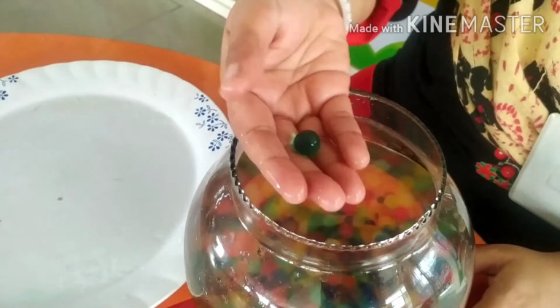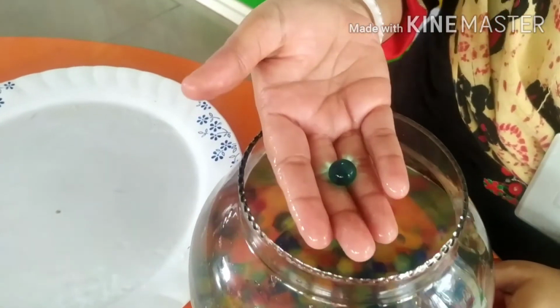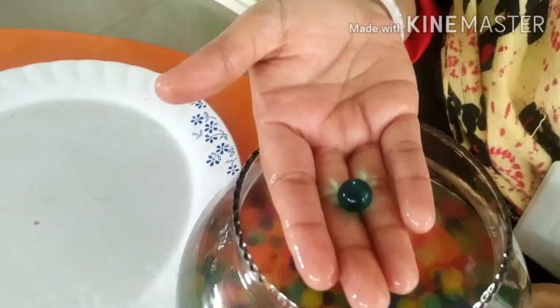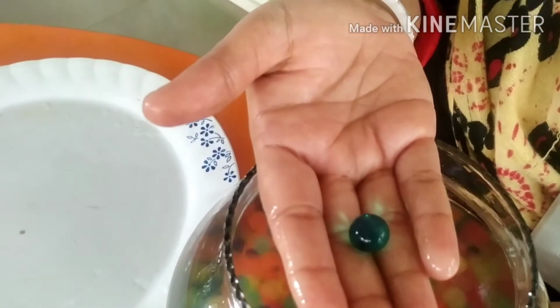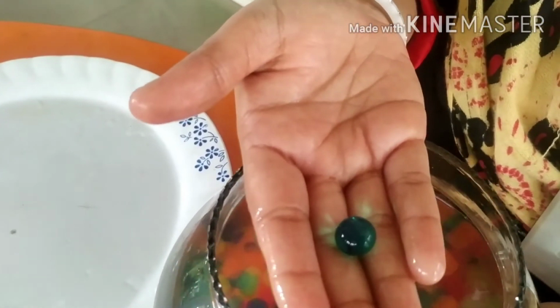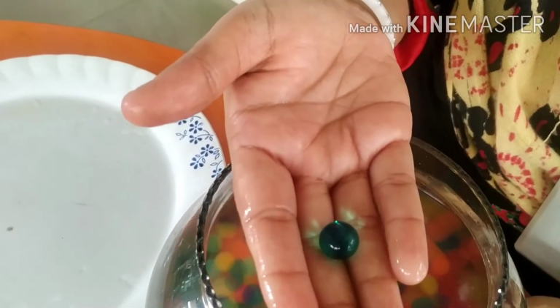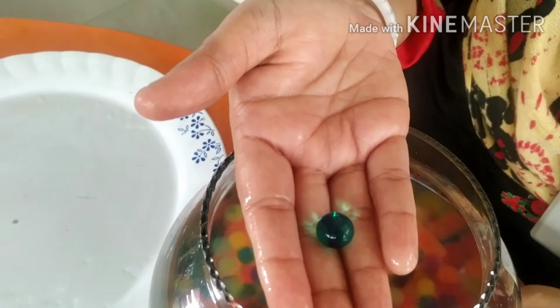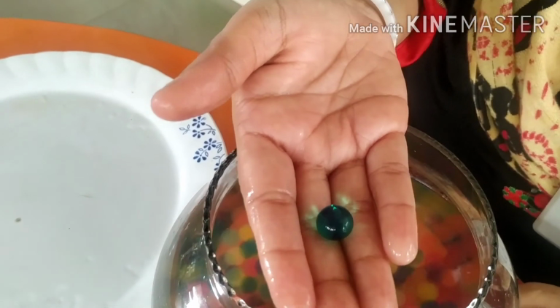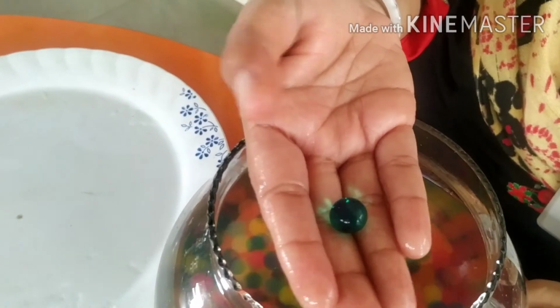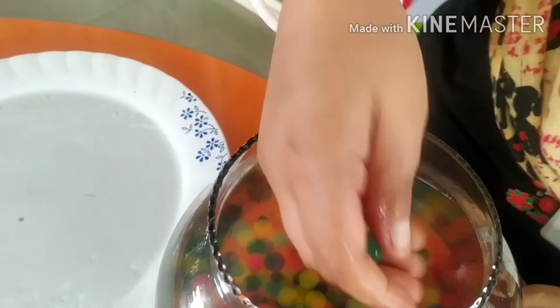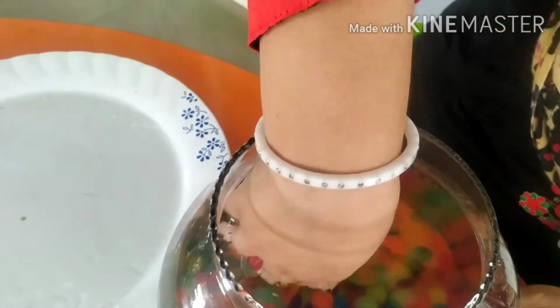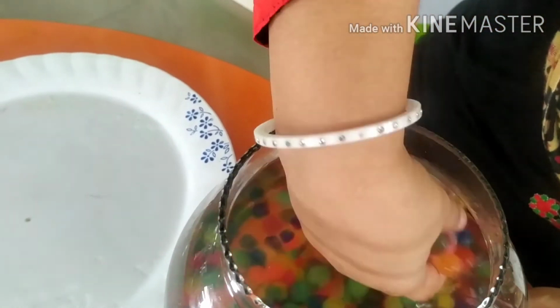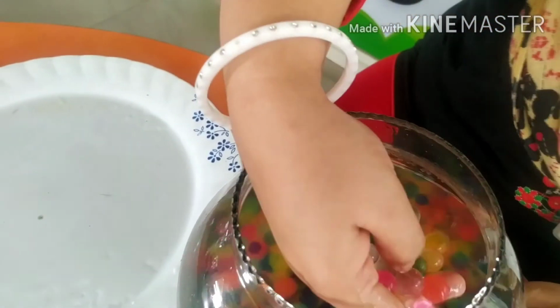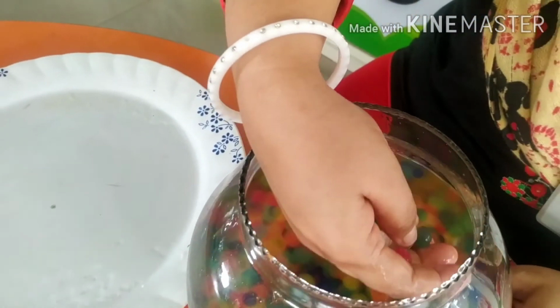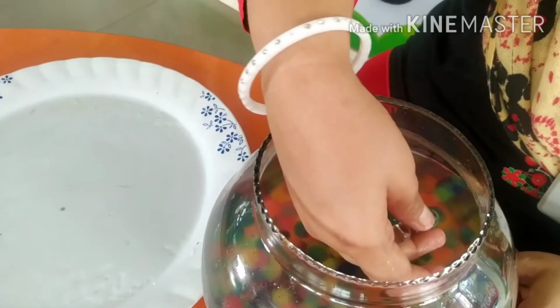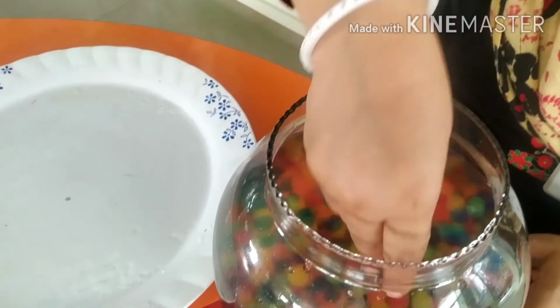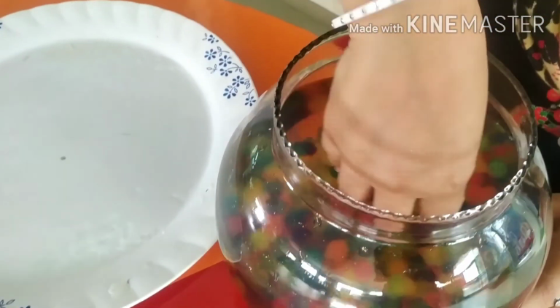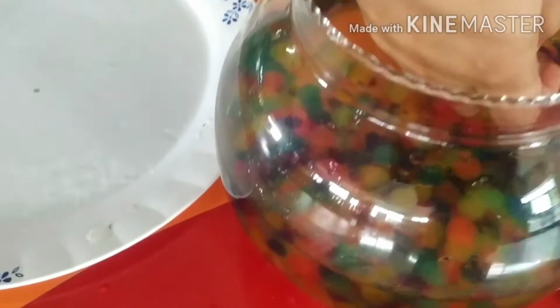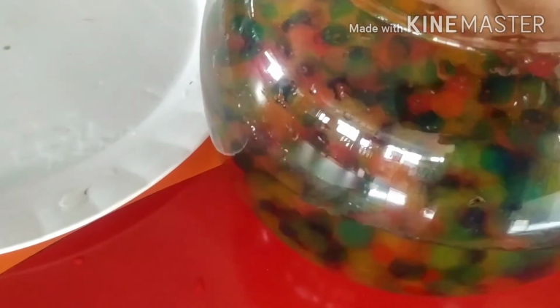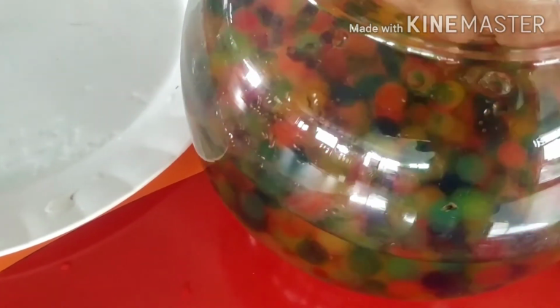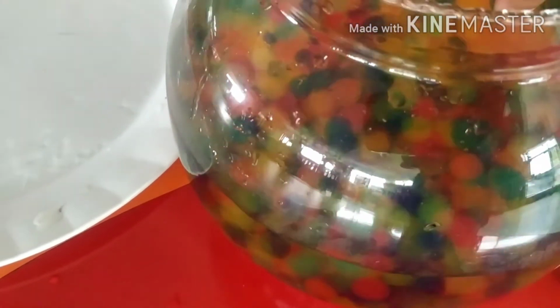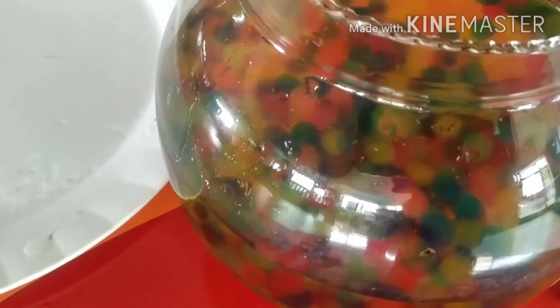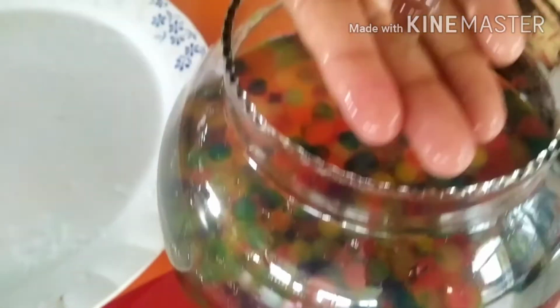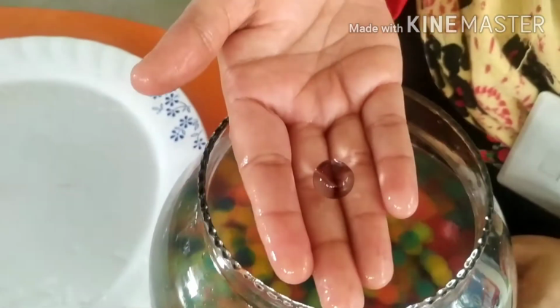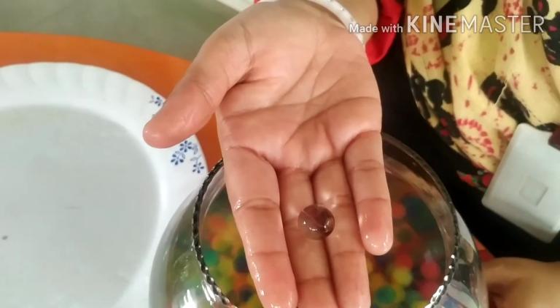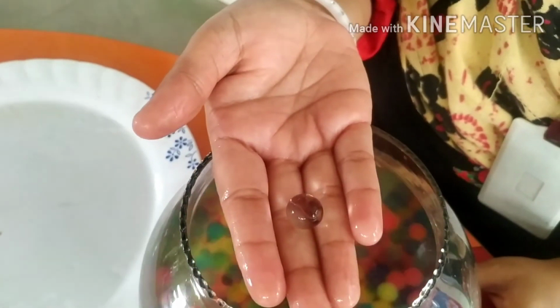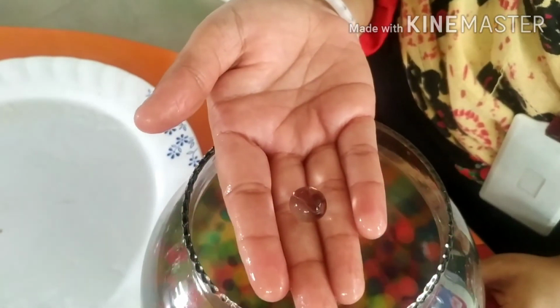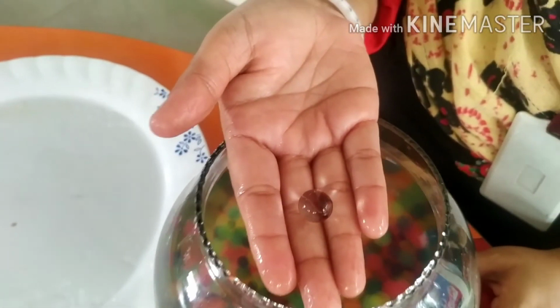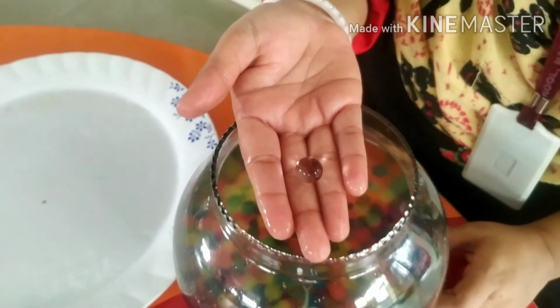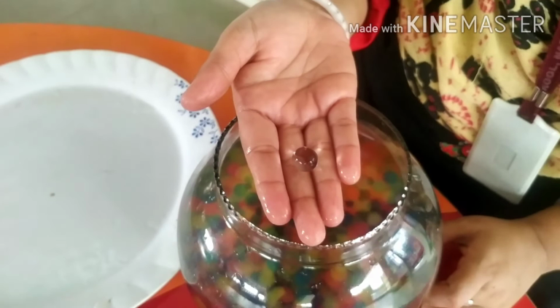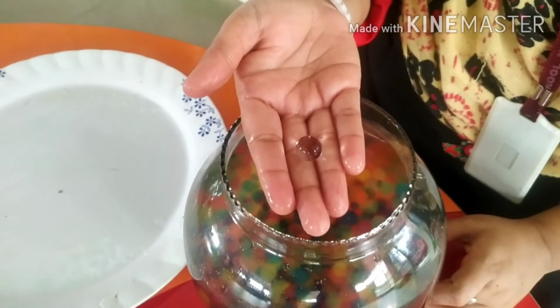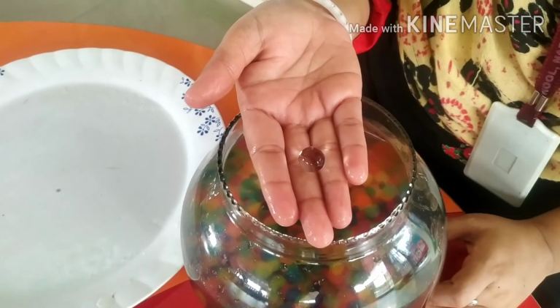Which color is this? This is a green color. Which color is this? Tell me kids, which color is this? White color.